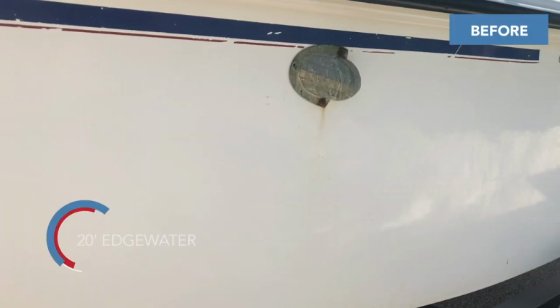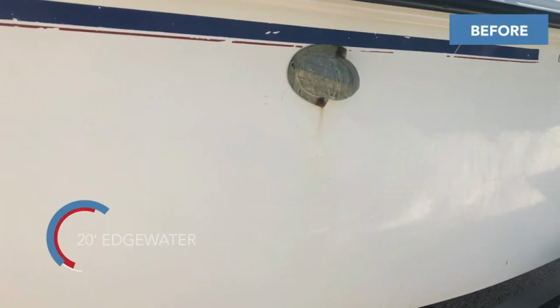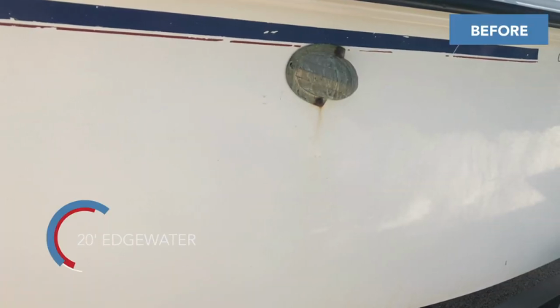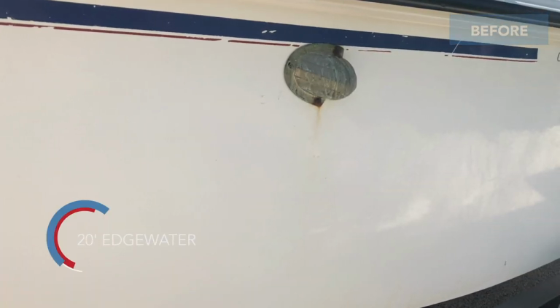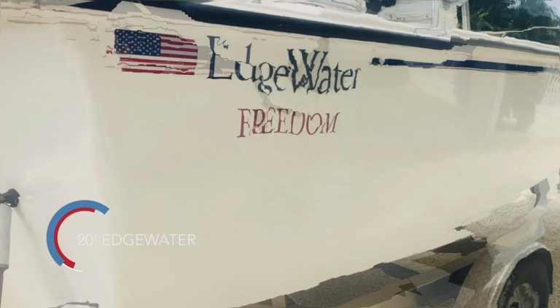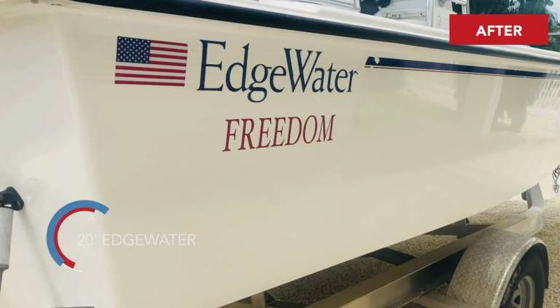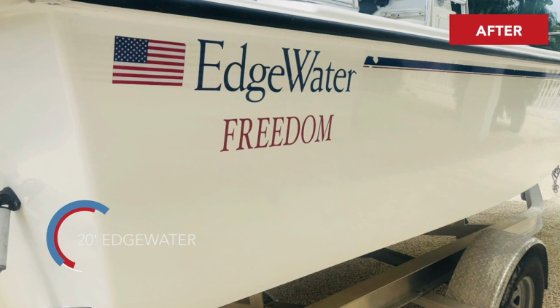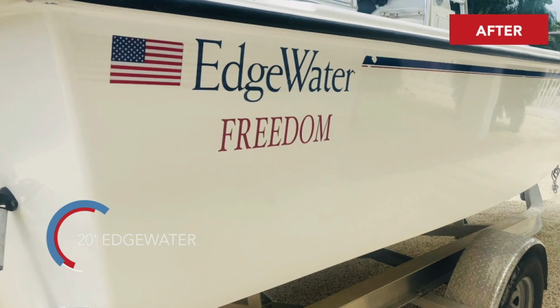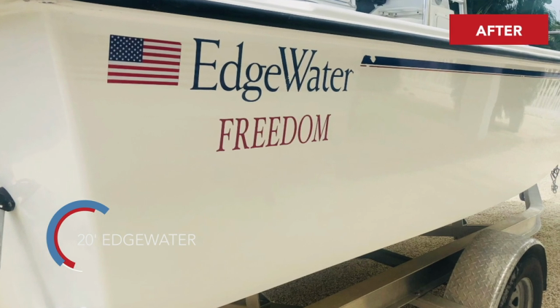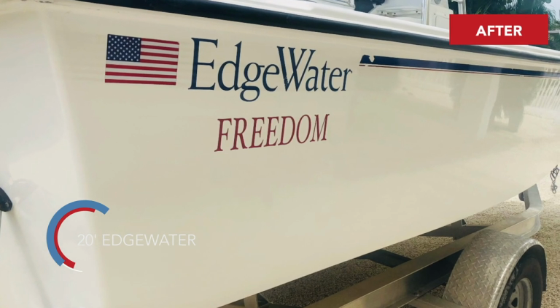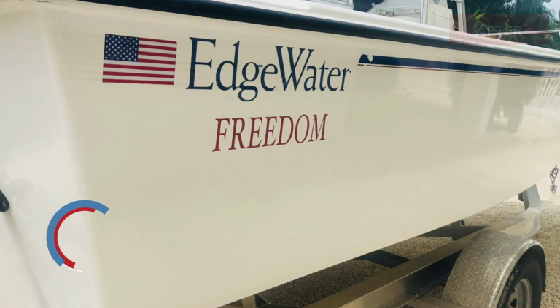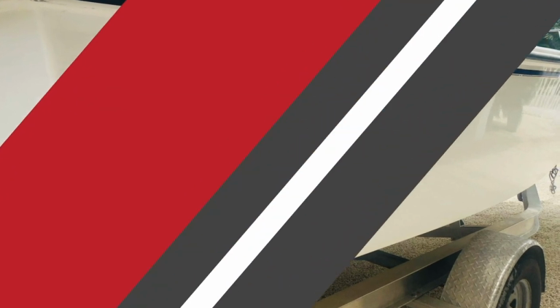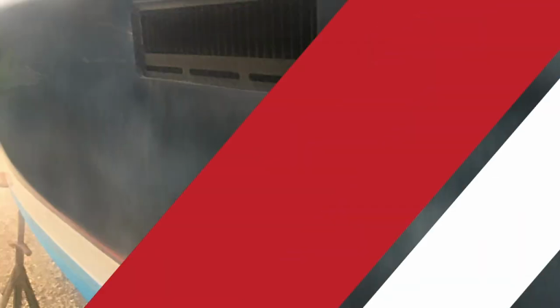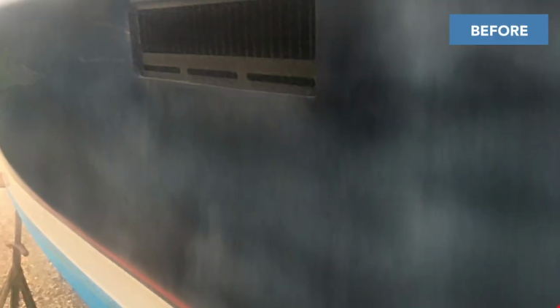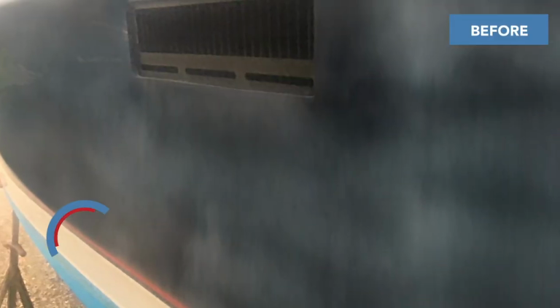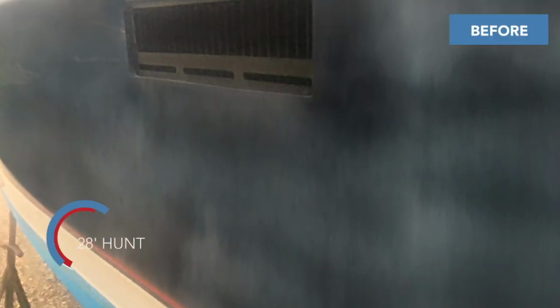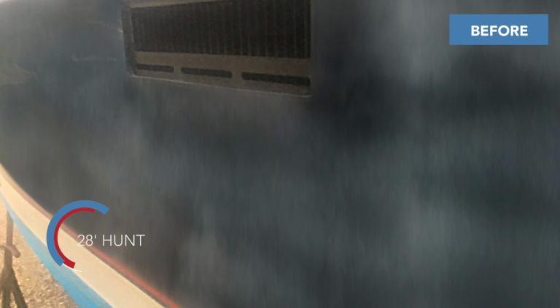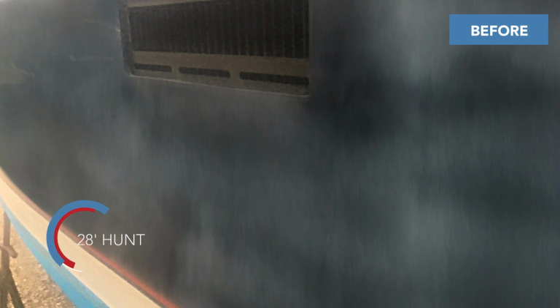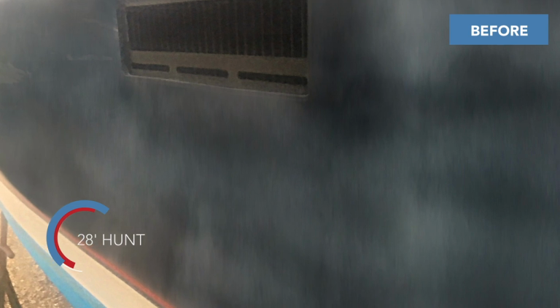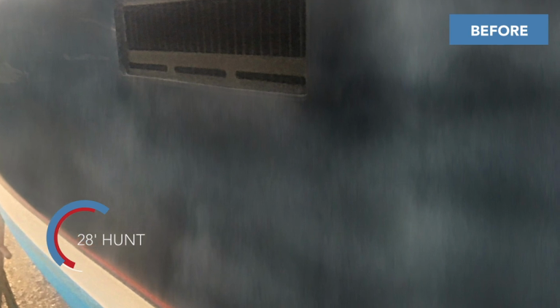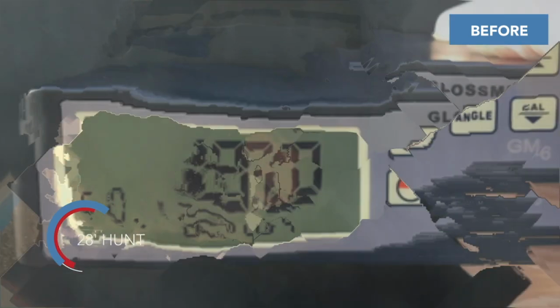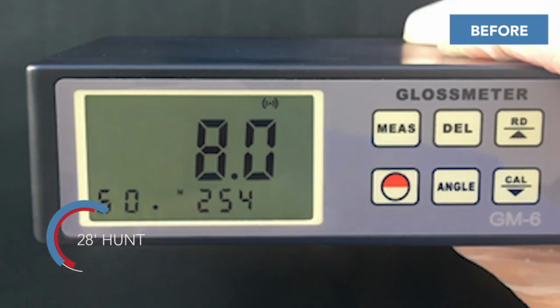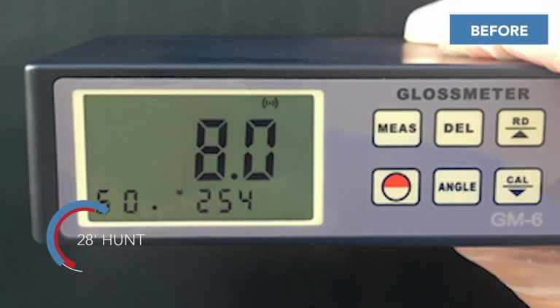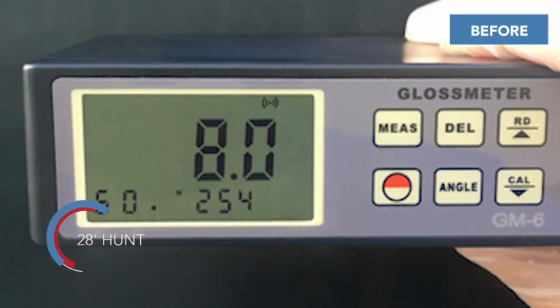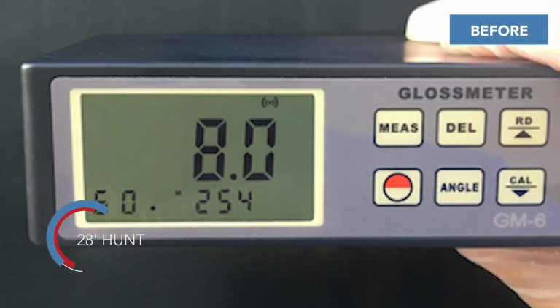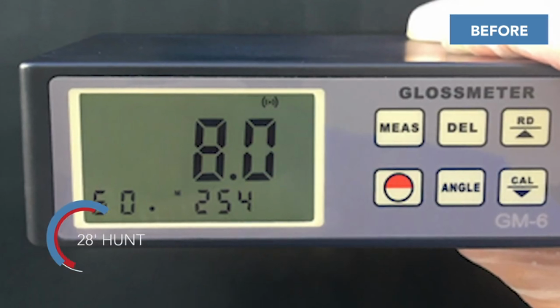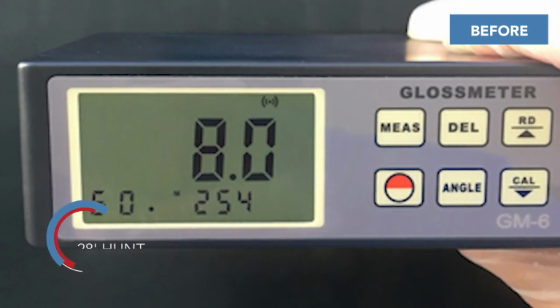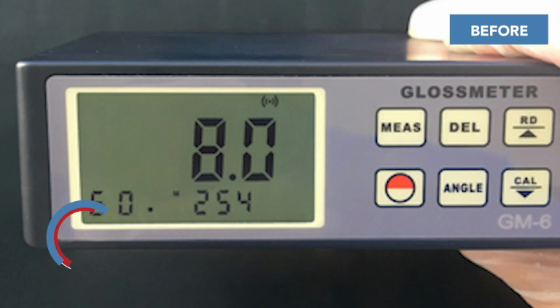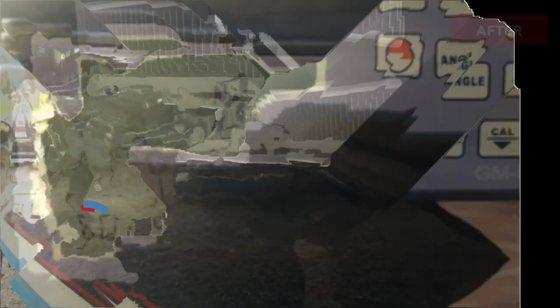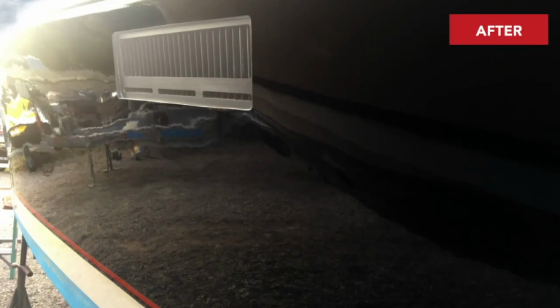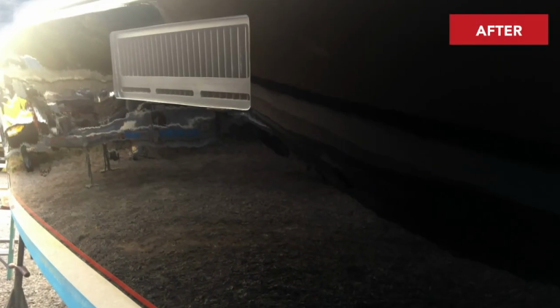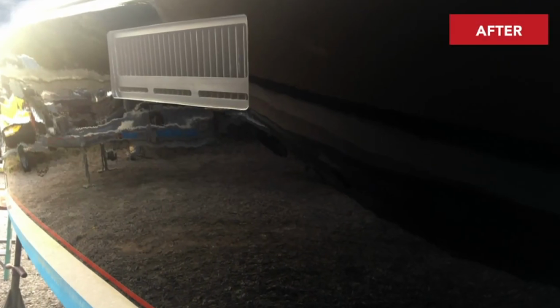And the answer is yes. It can be applied to both surfaces to help seal in the pores on both paint and gel coat. Another question that we get is about this 25-year-old boat, that Edgewater that just went up — a common question is whether it's just a restoration product, or can it be applied to a brand new boat?